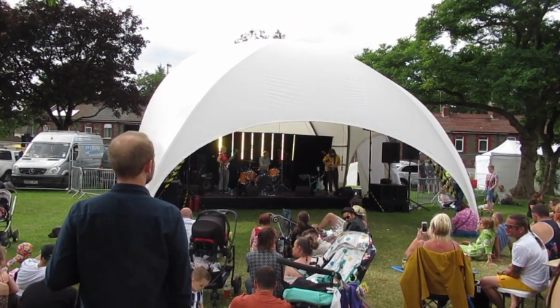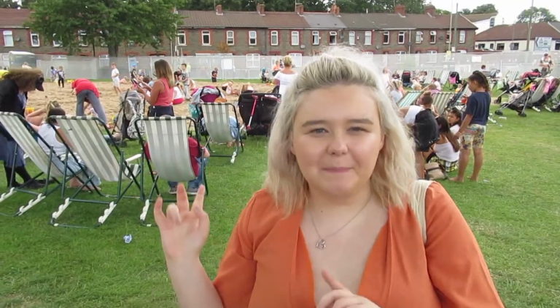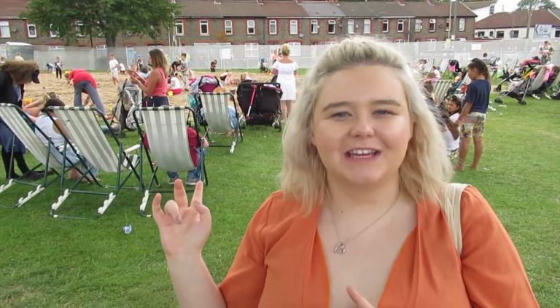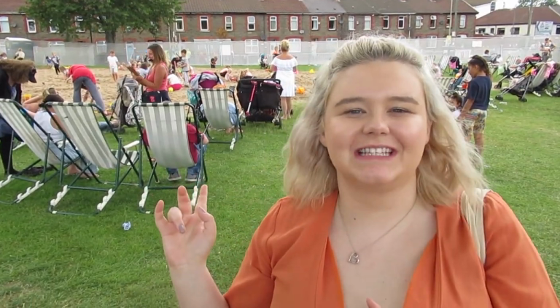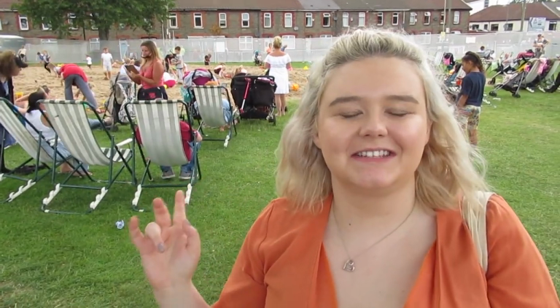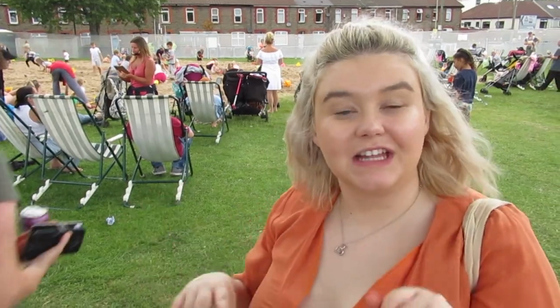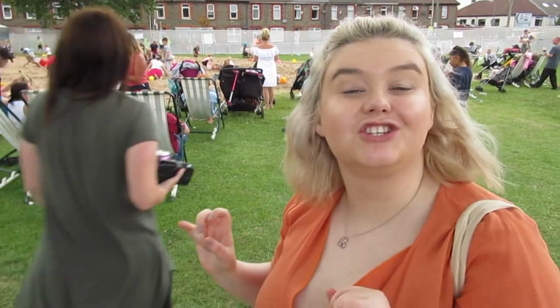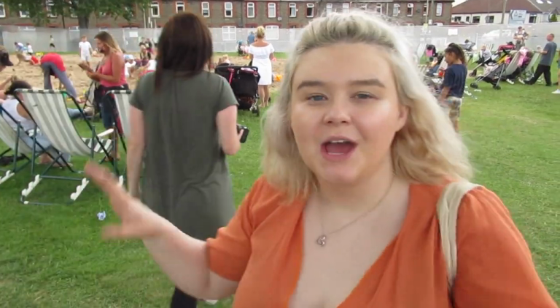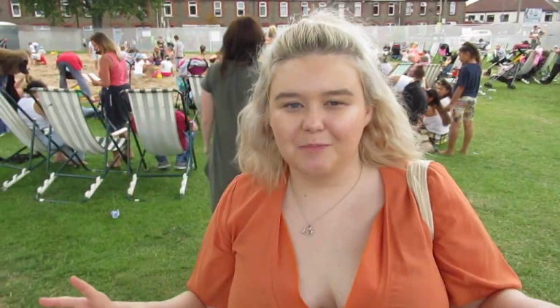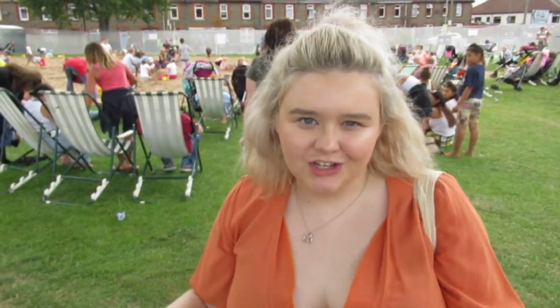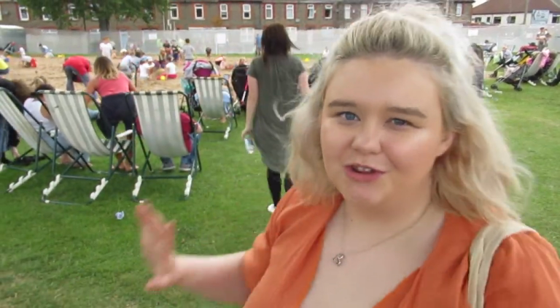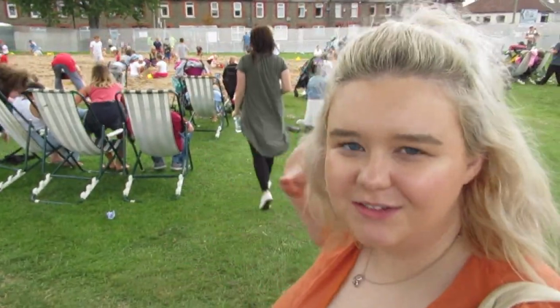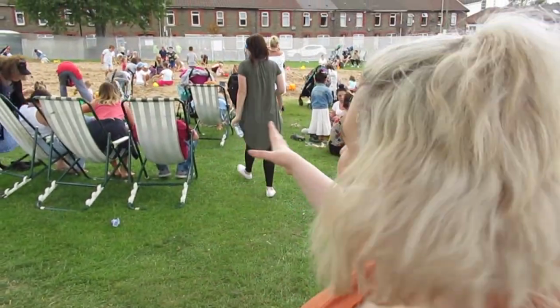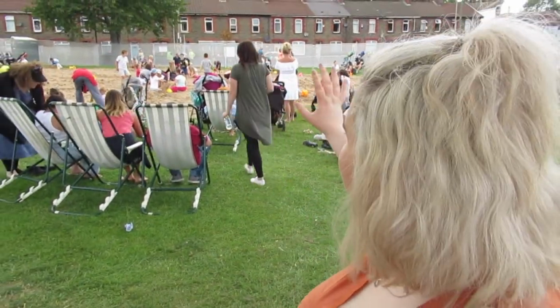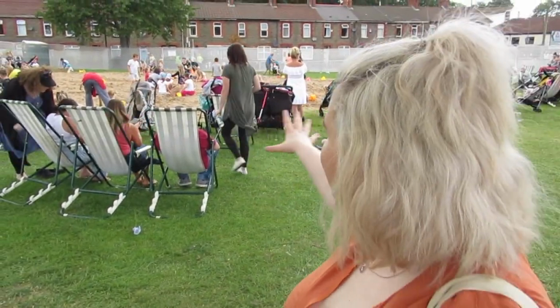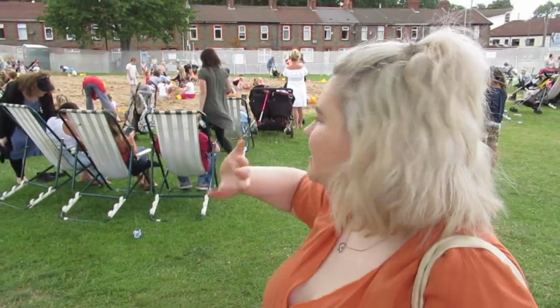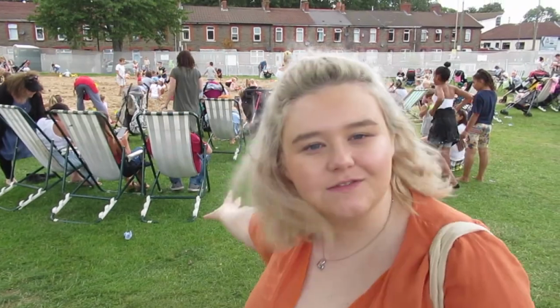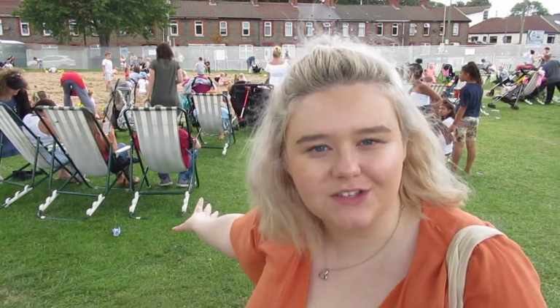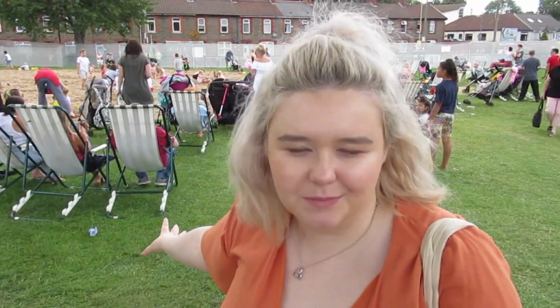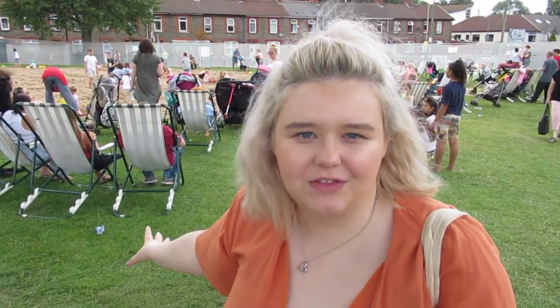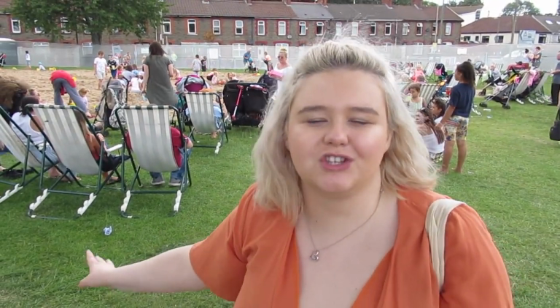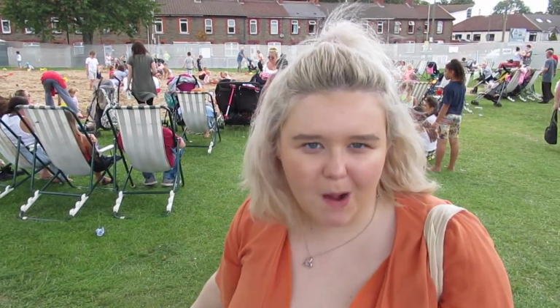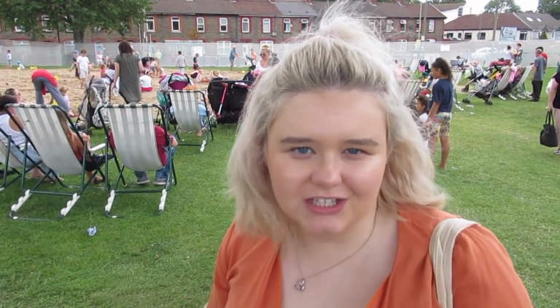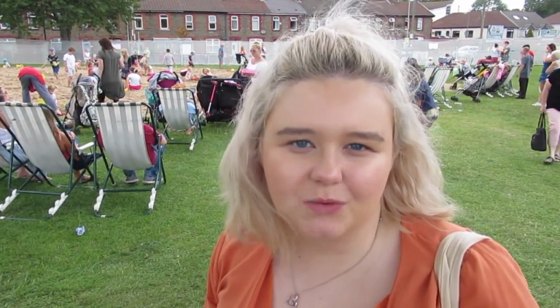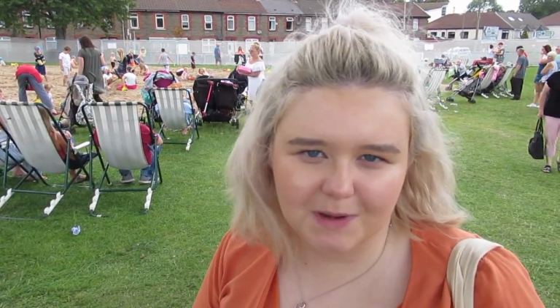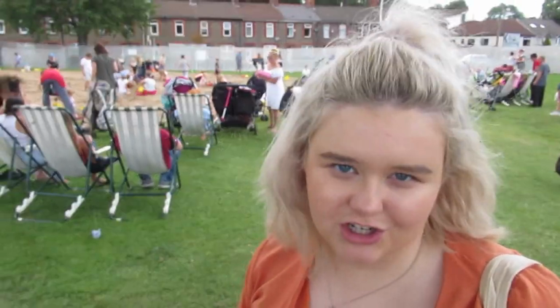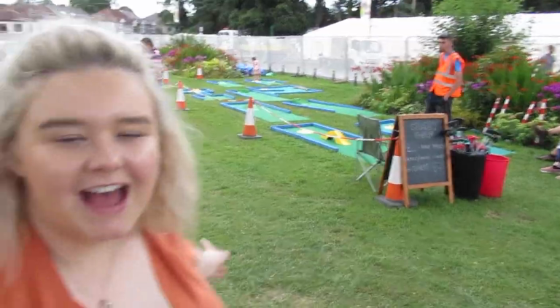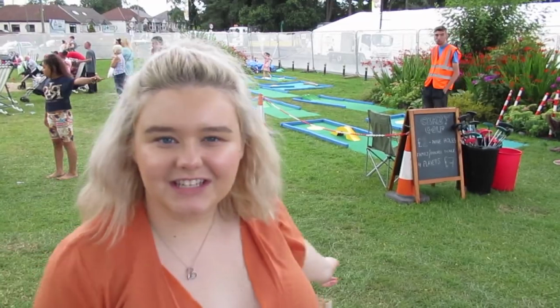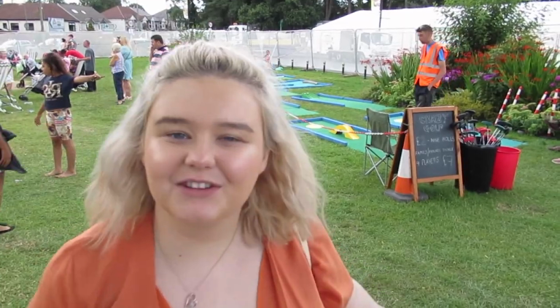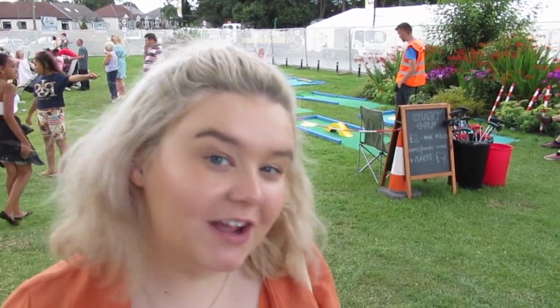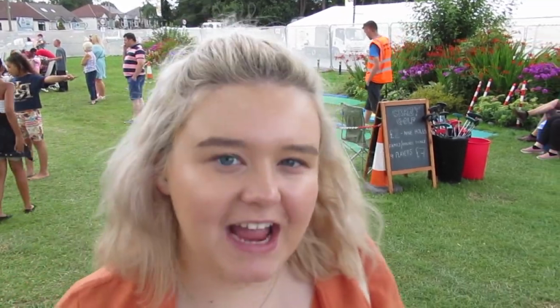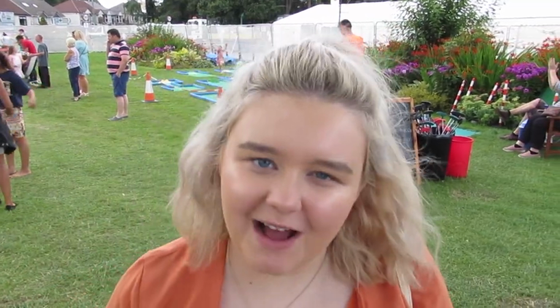Right behind me as you can see, this is the Caerphilly Big Cheese Big Beach. There's lots of sand, chairs, tons of toys for kids to play with, and it's been super popular today because the weather's been gorgeous. As you can see, there's some mini golf behind me as well.